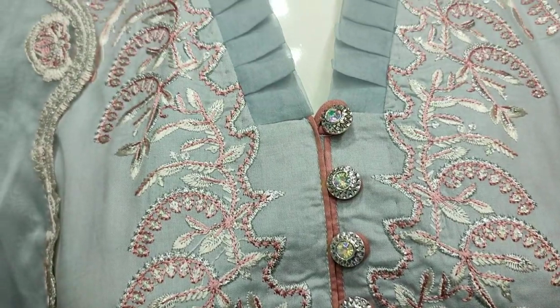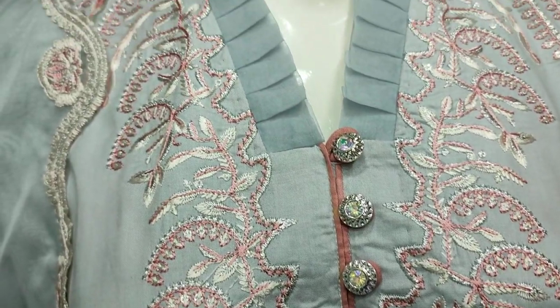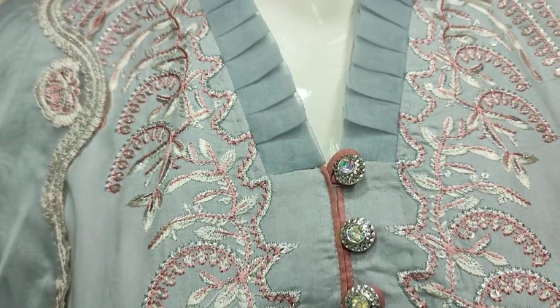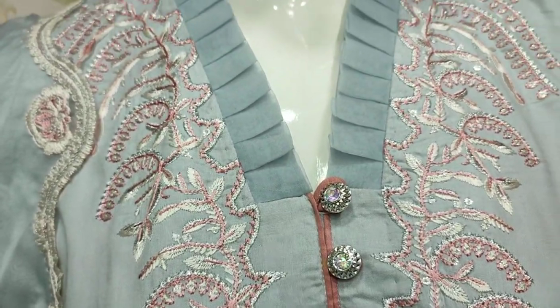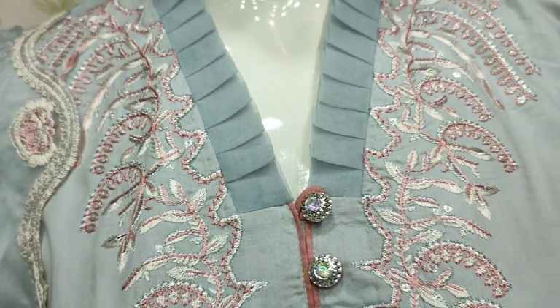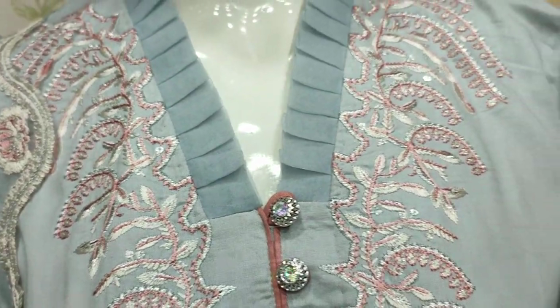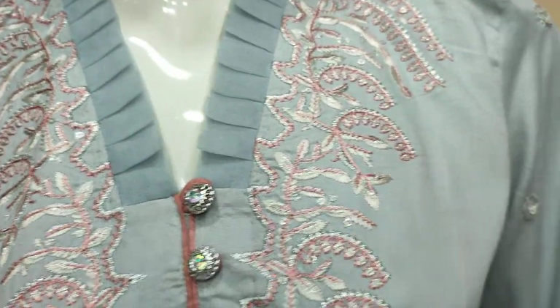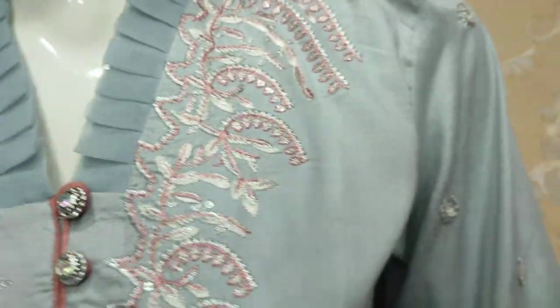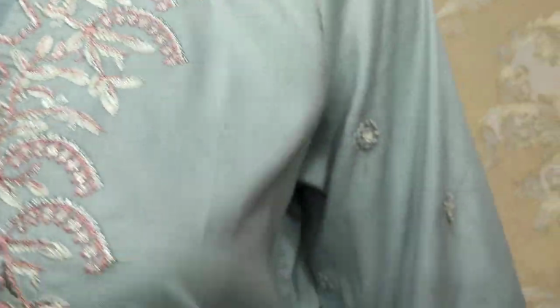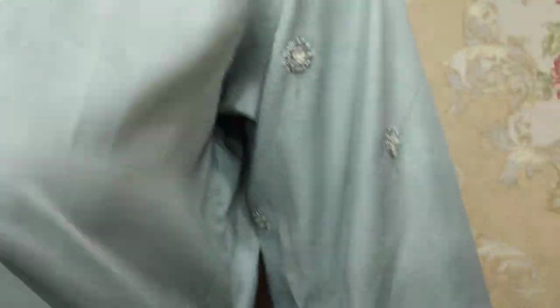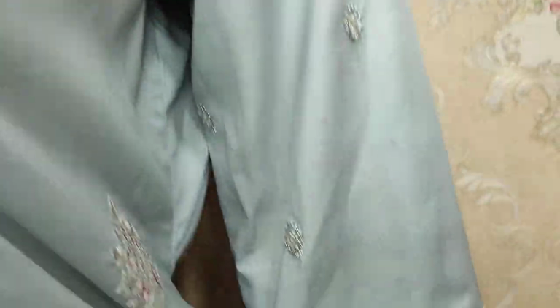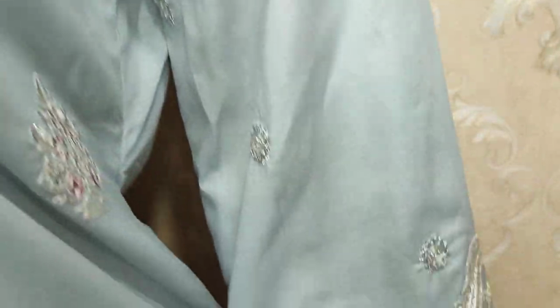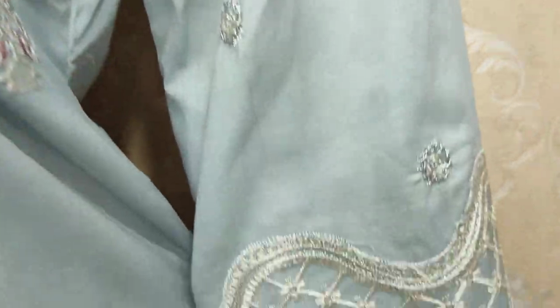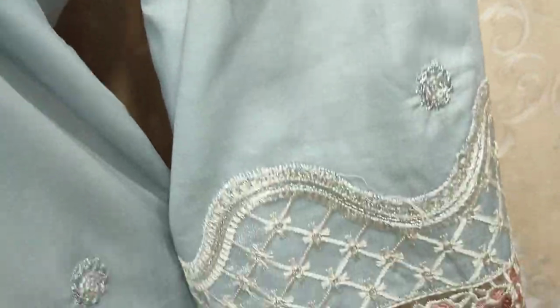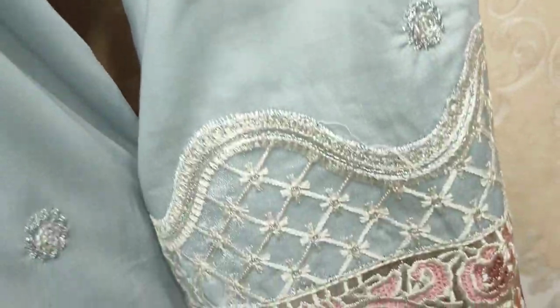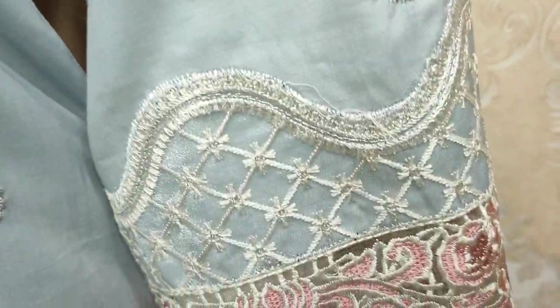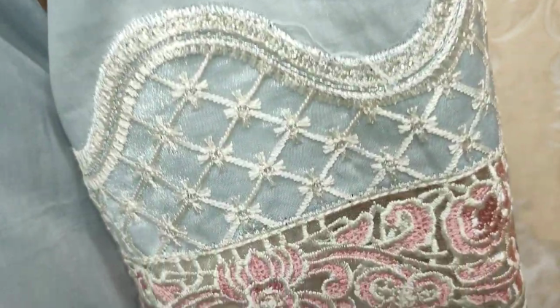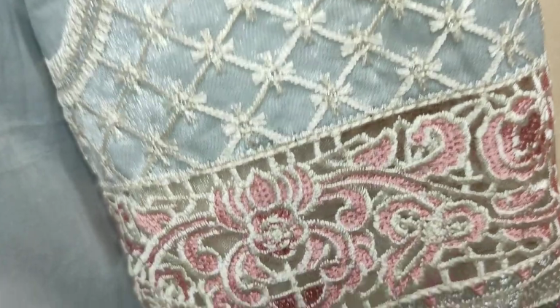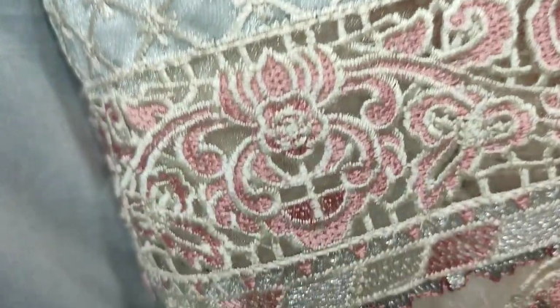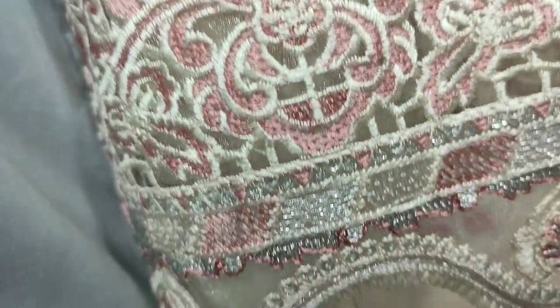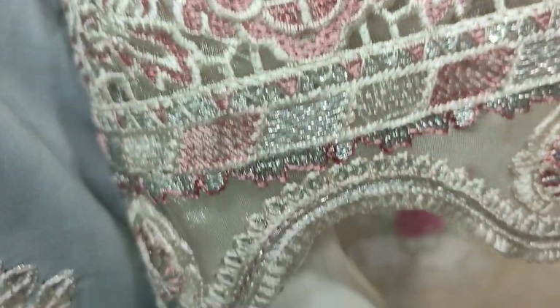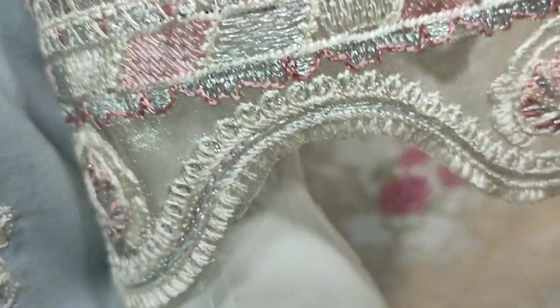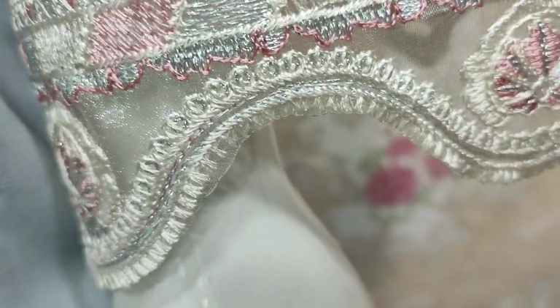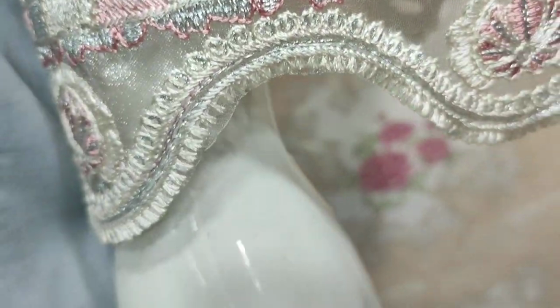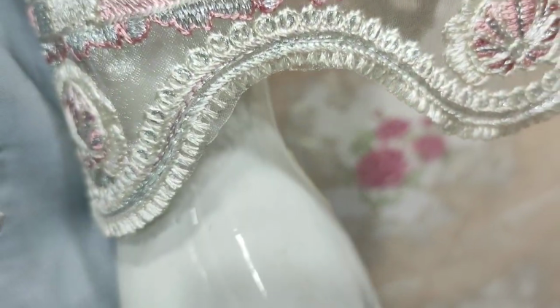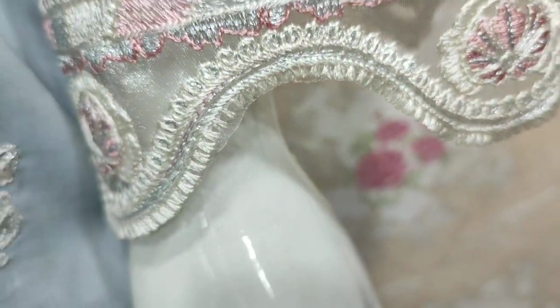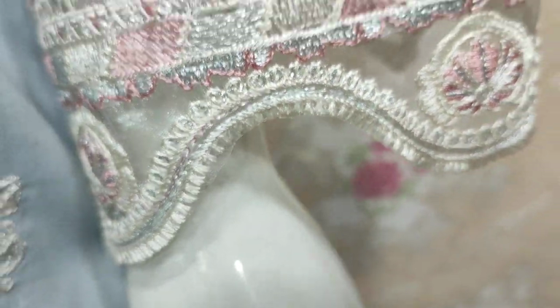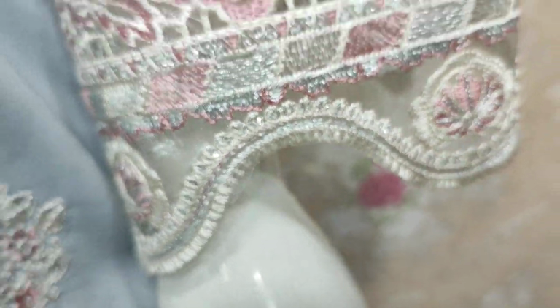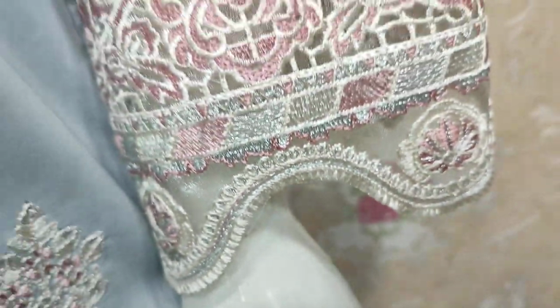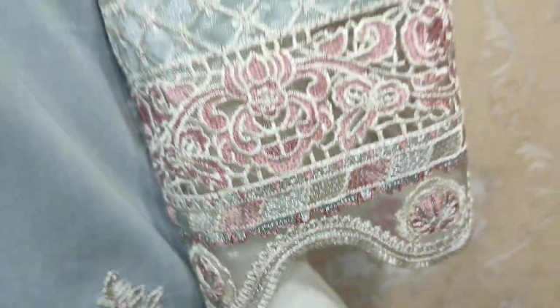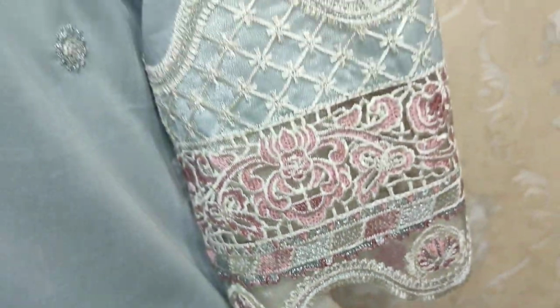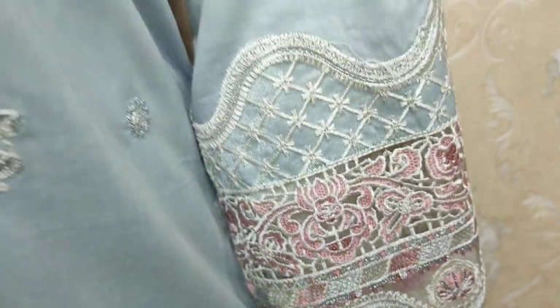This is an embroidered front. This is an embroidered sleeve. This is a beautiful stitching style.